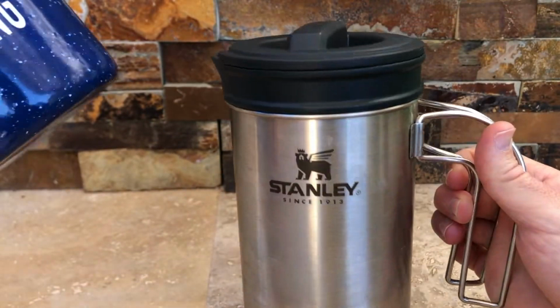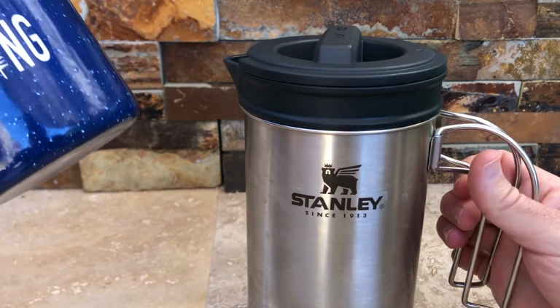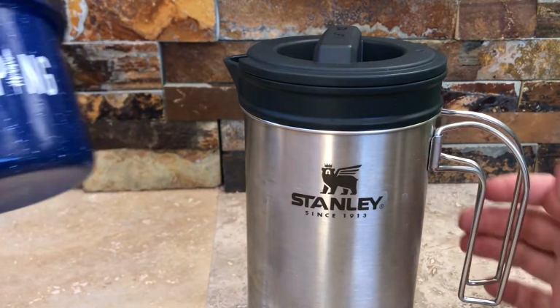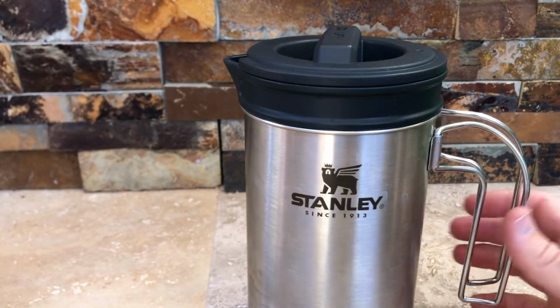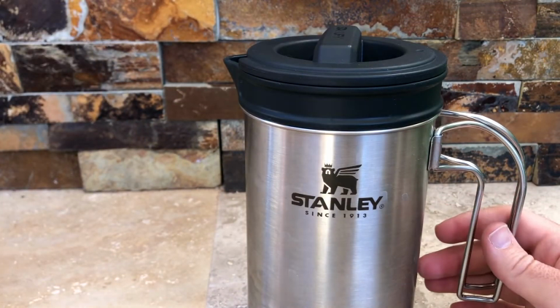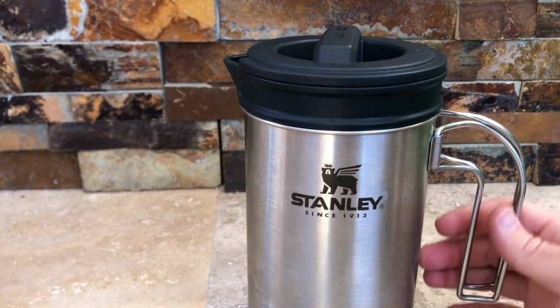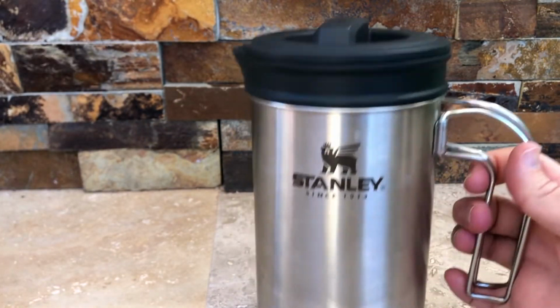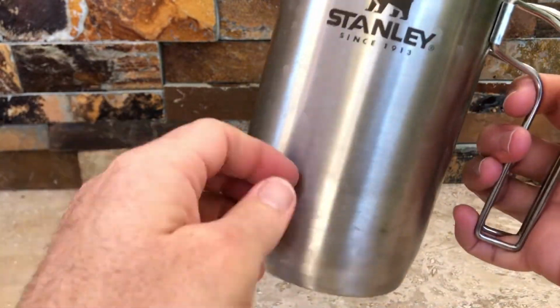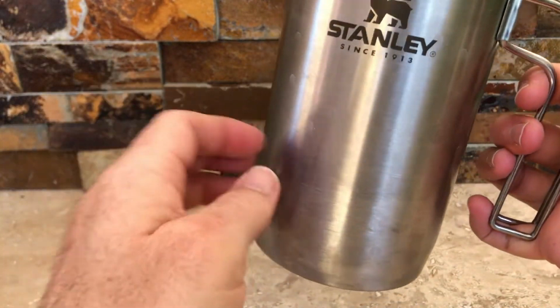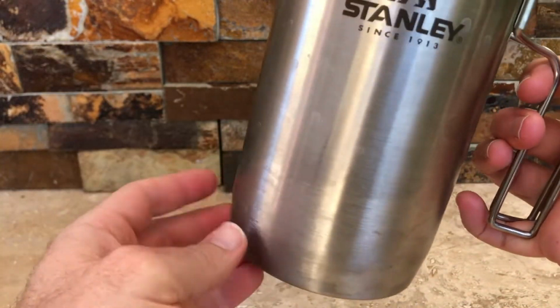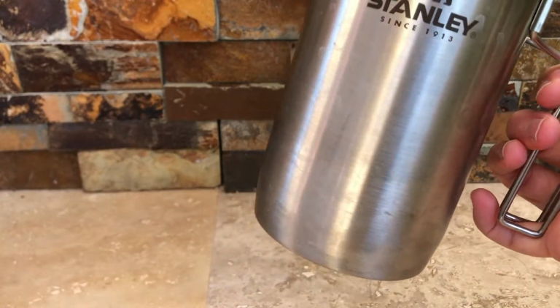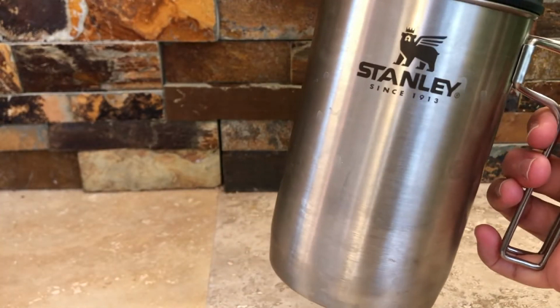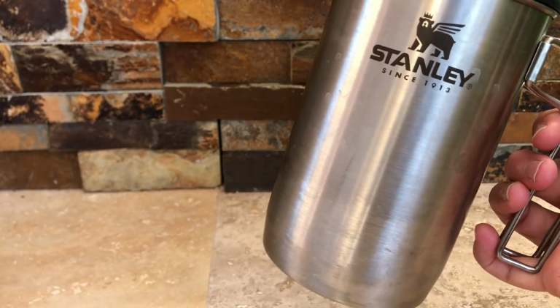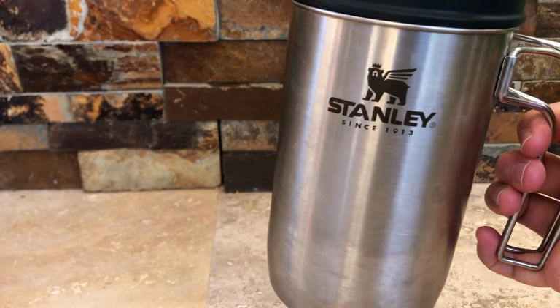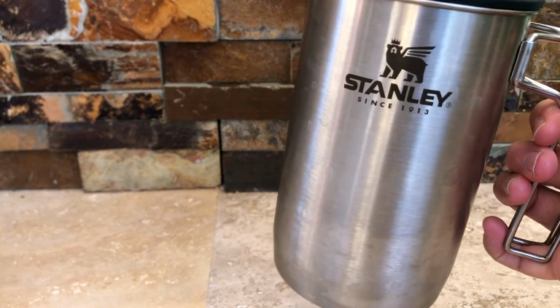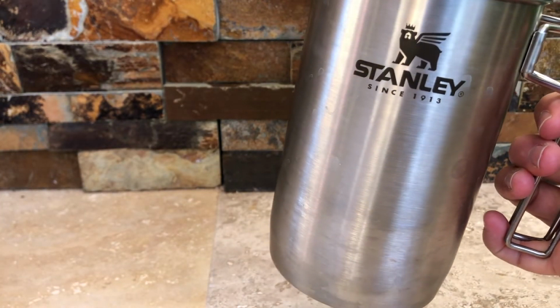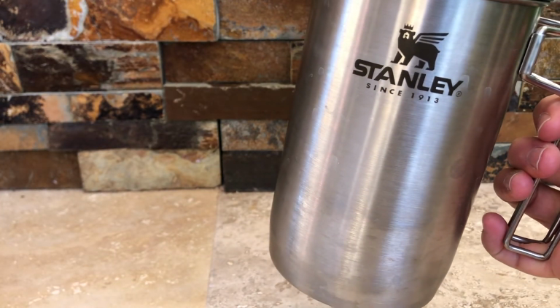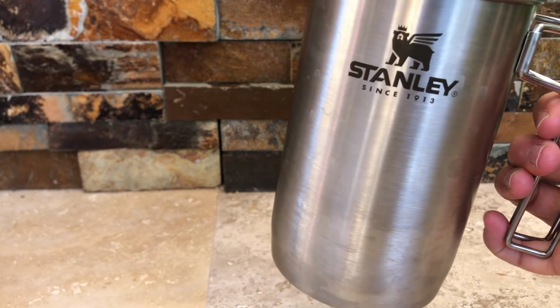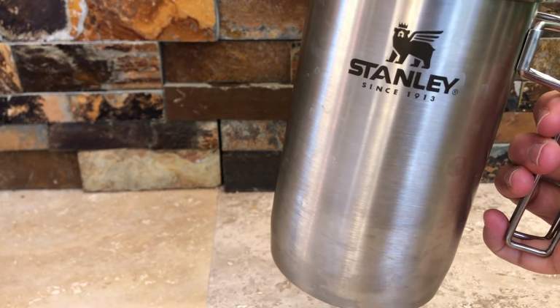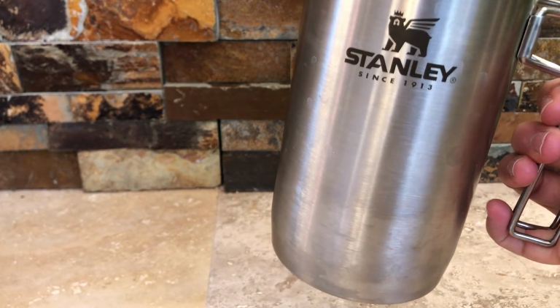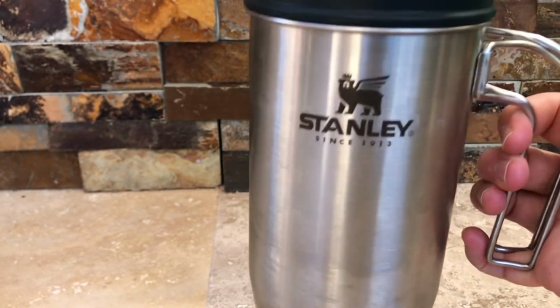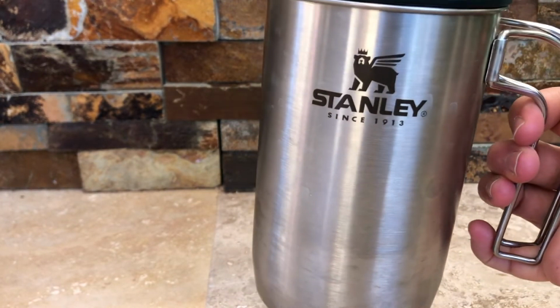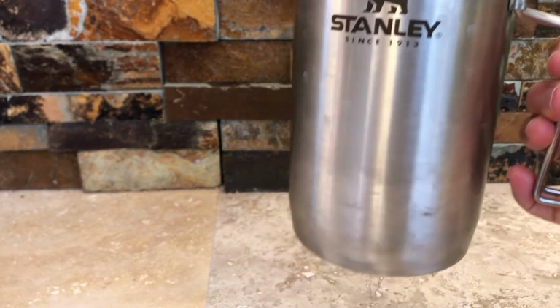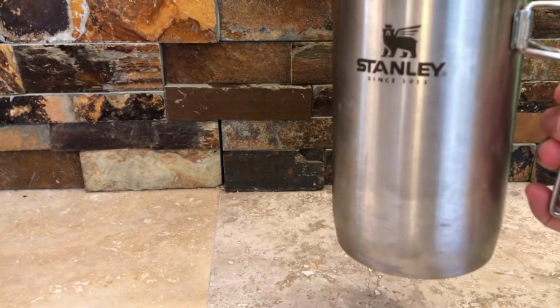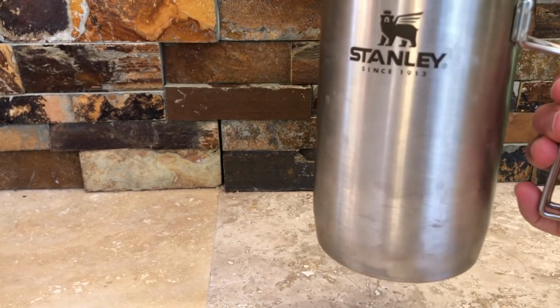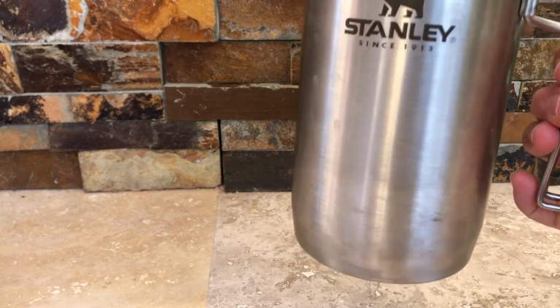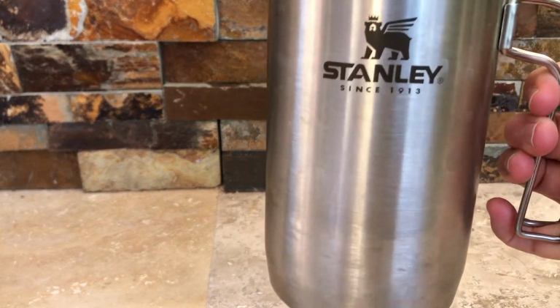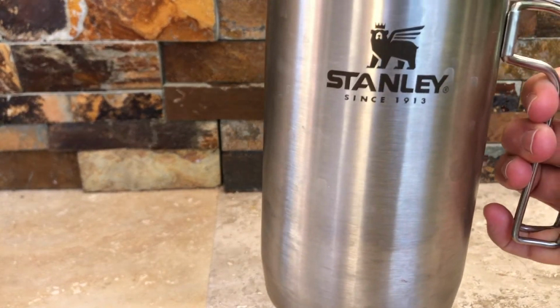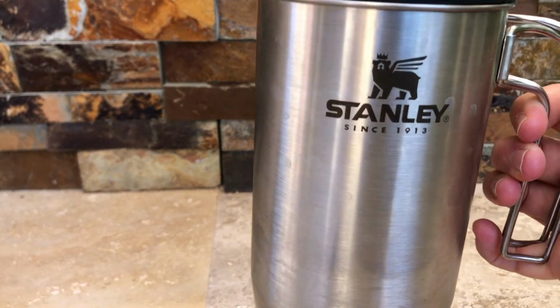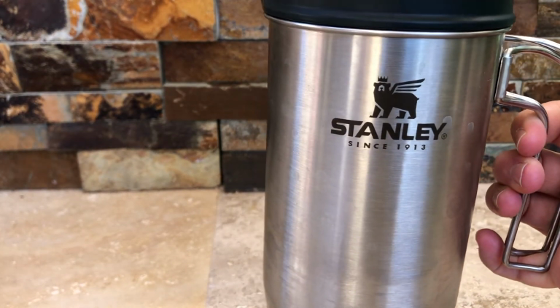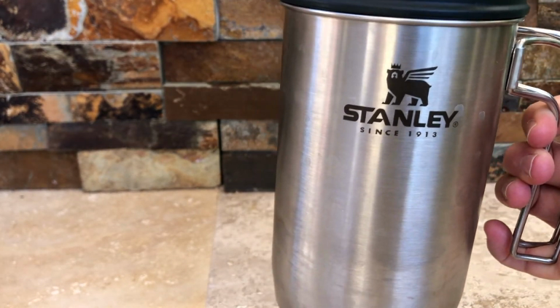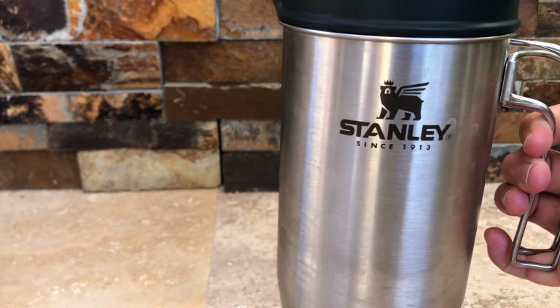The great part about this is it's stainless steel, so you're not gonna have any issues. You can even use it over an open fire — not directly on the fire, but to the side on top of a fire stand.